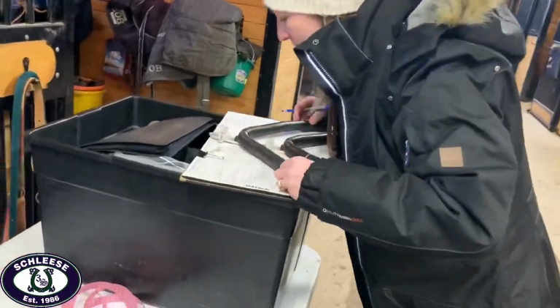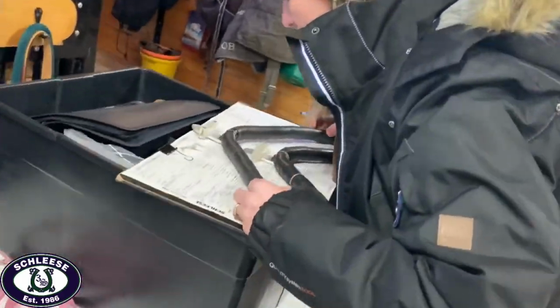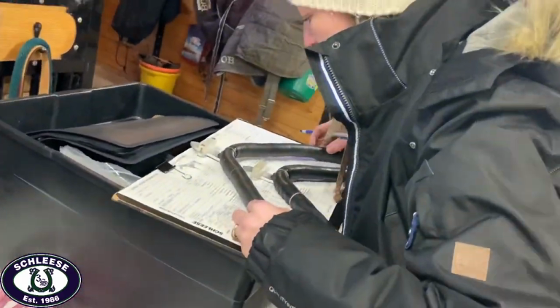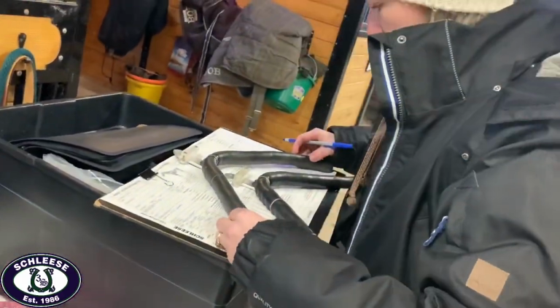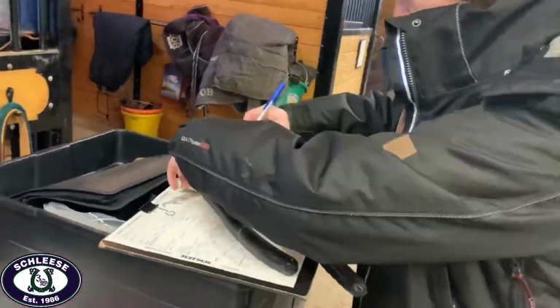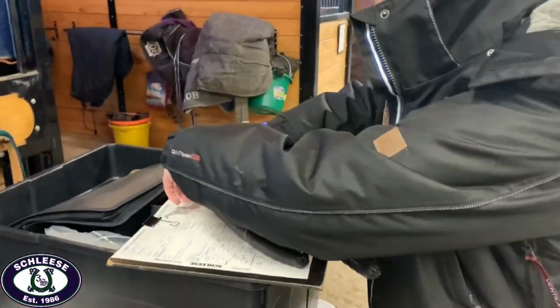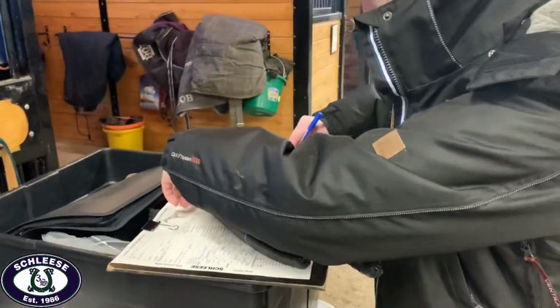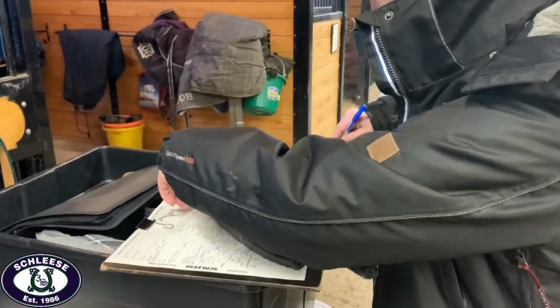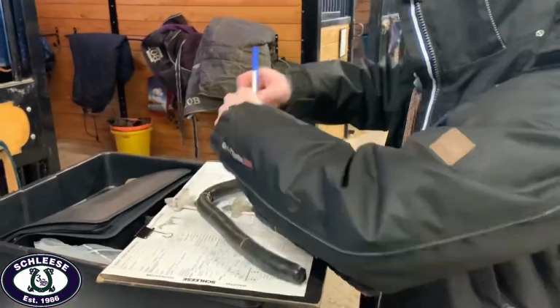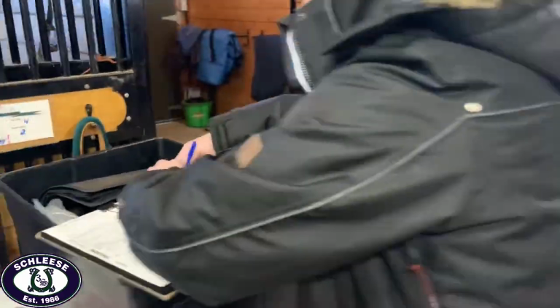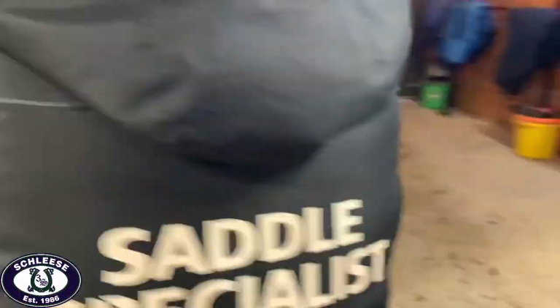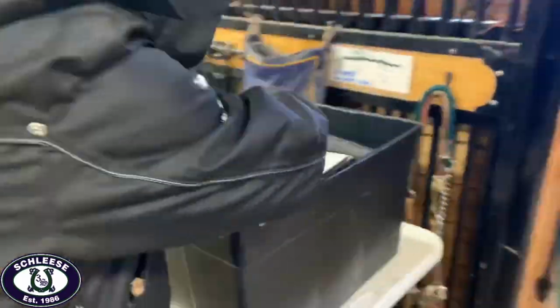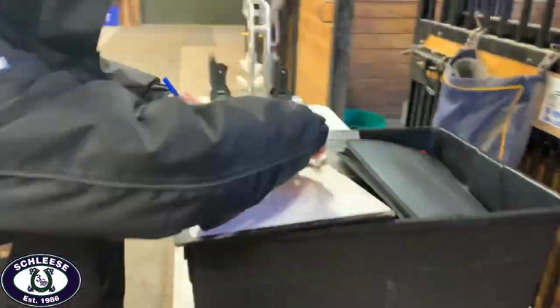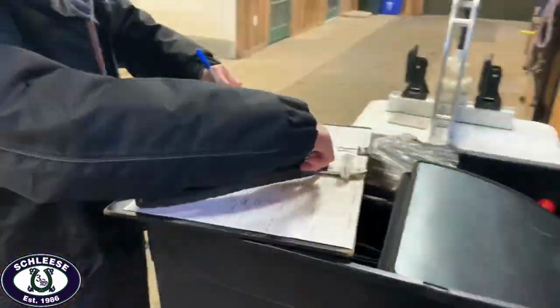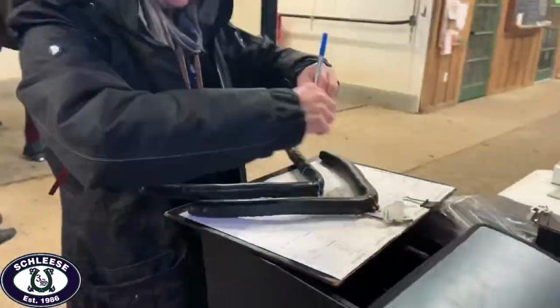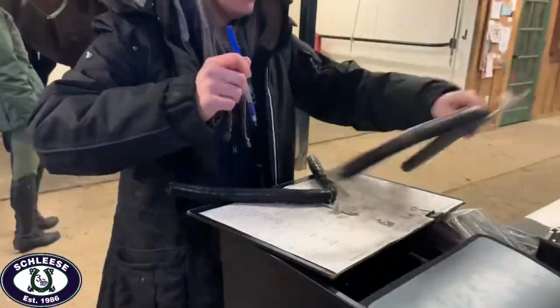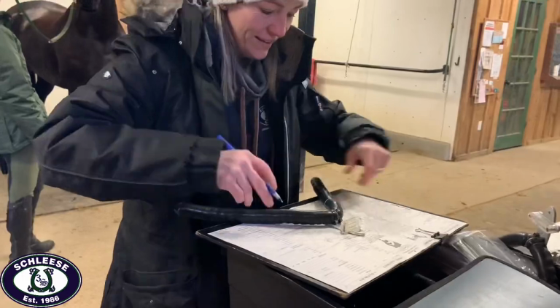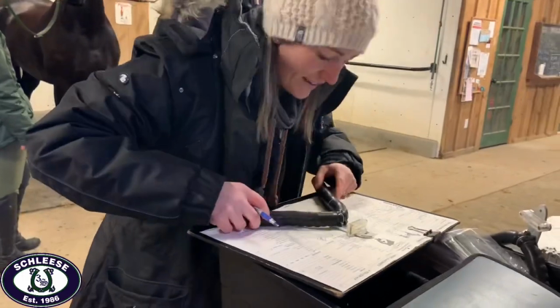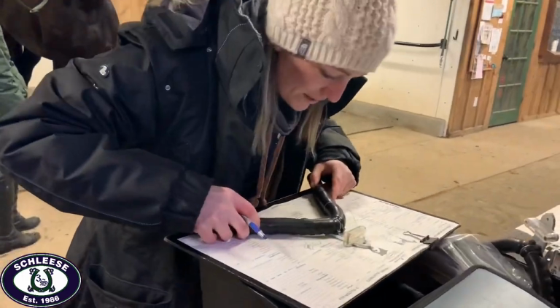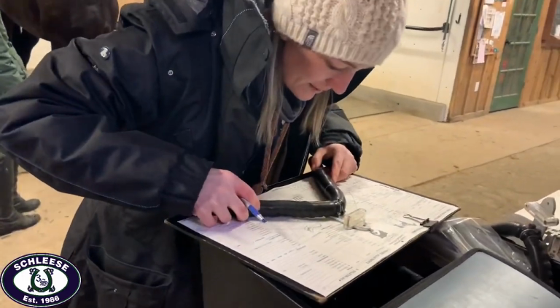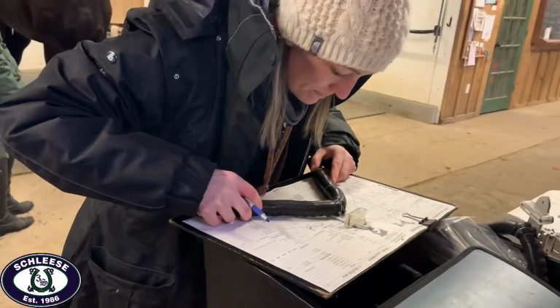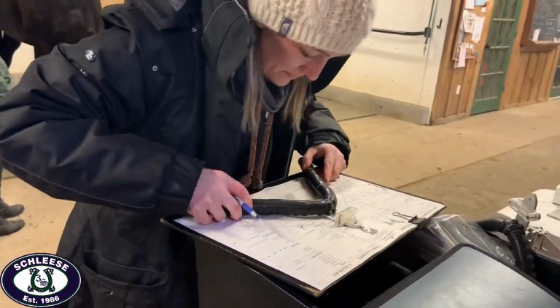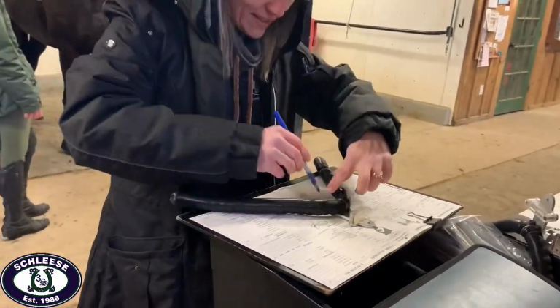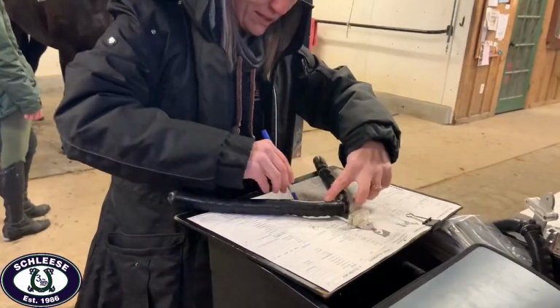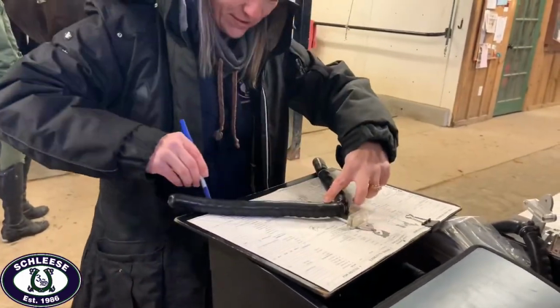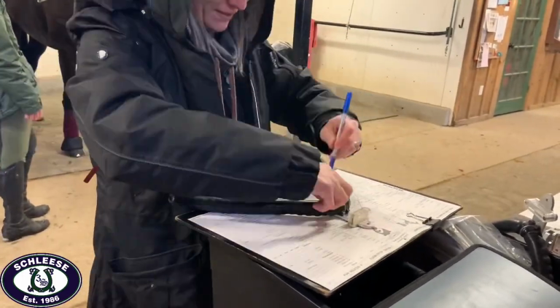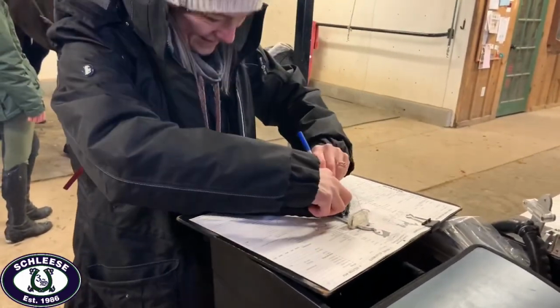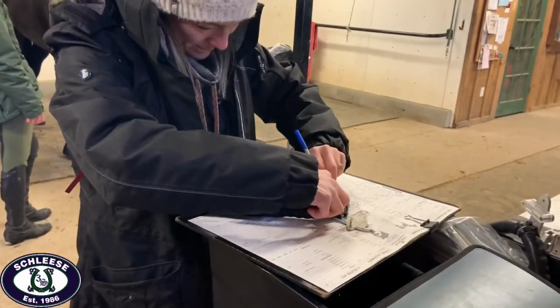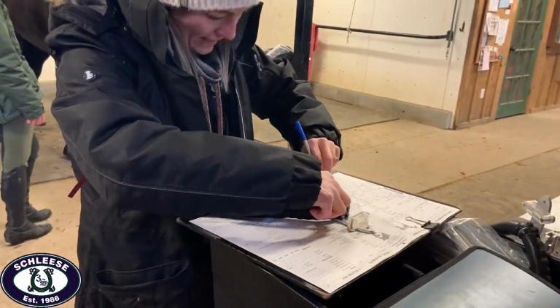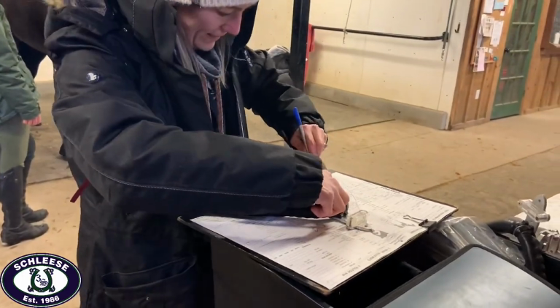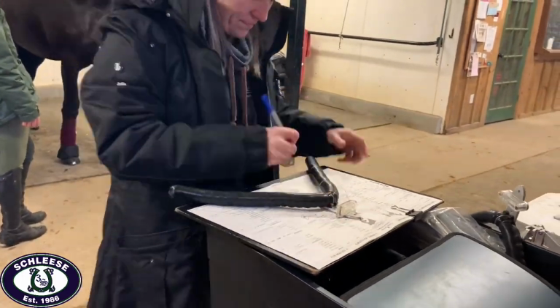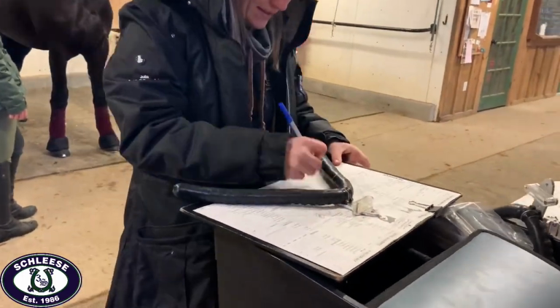She then records all of her measurements by tracing the measuring tools and identifying the measurements on the evaluation form.